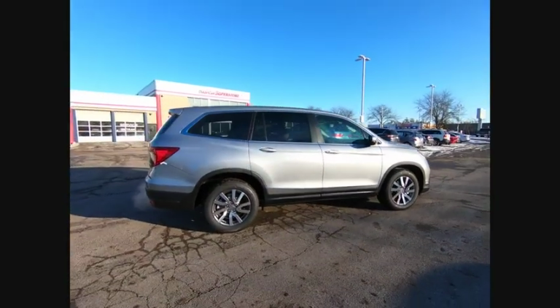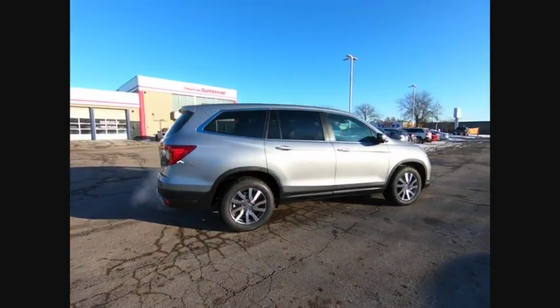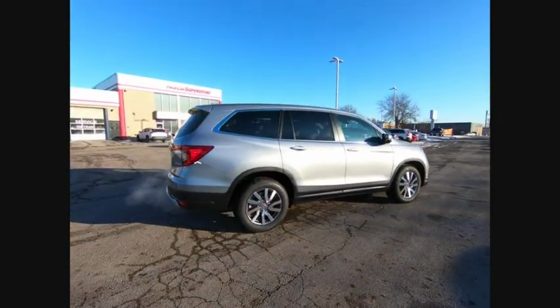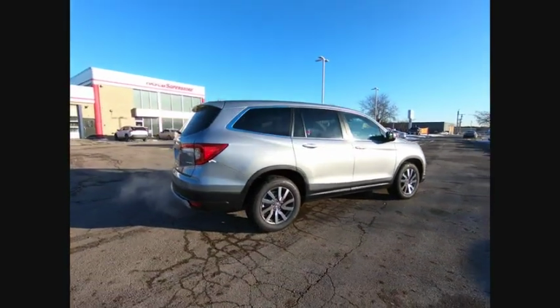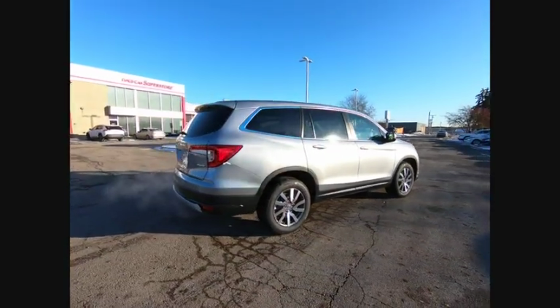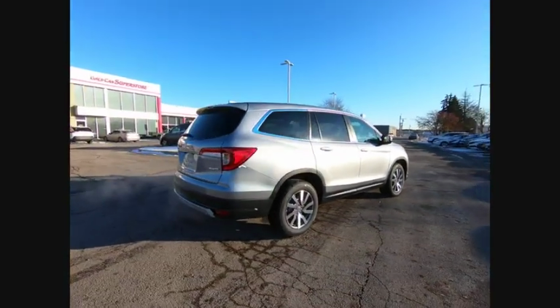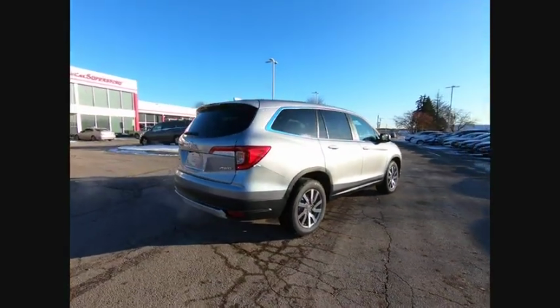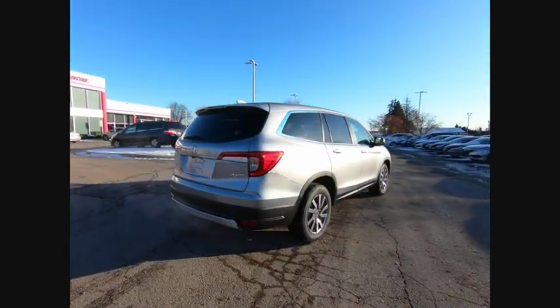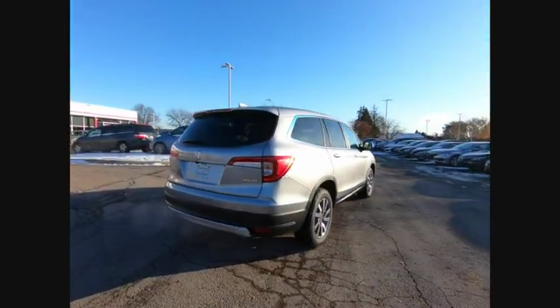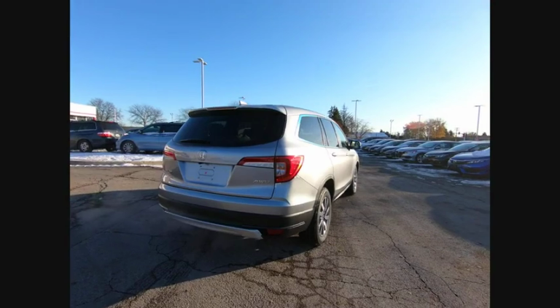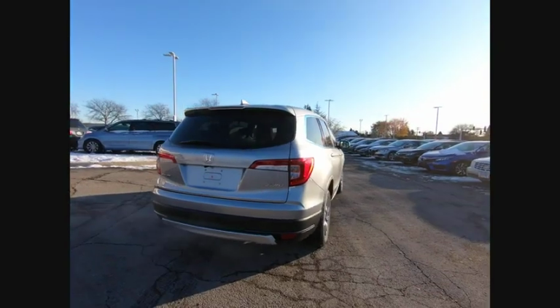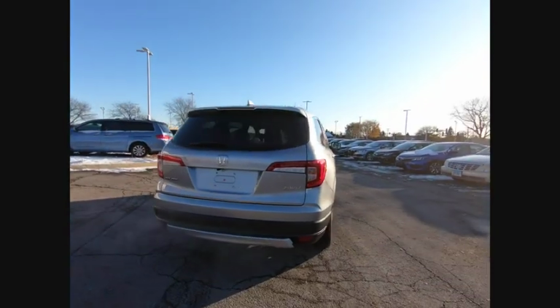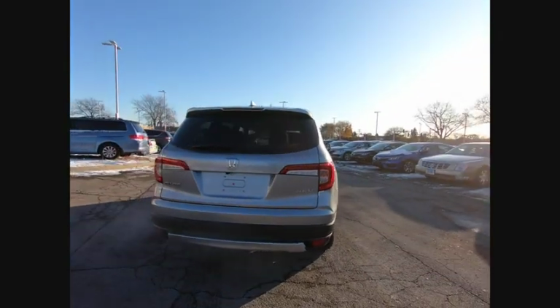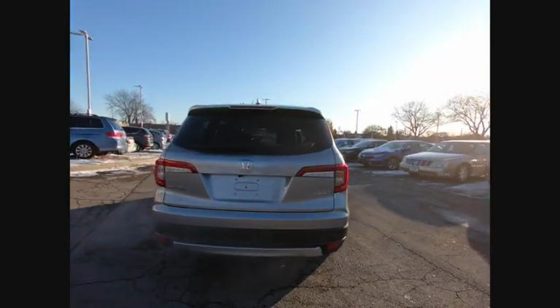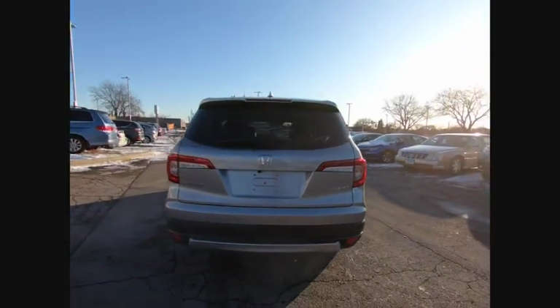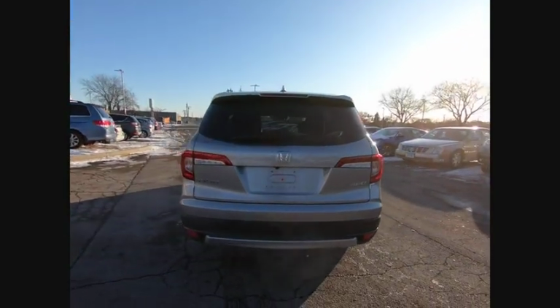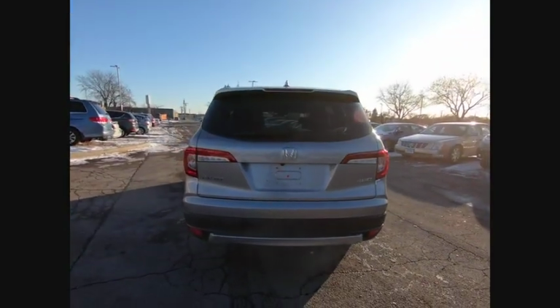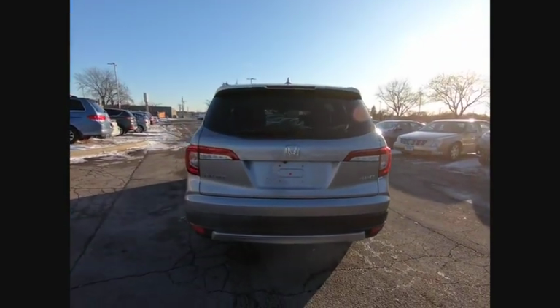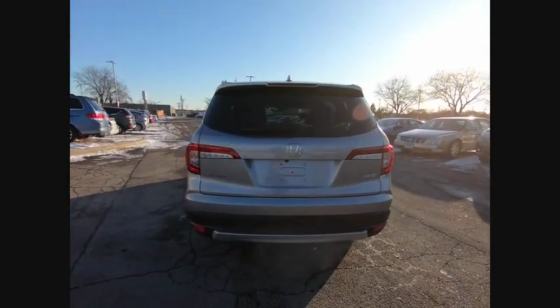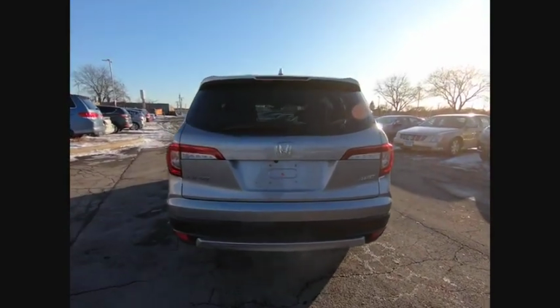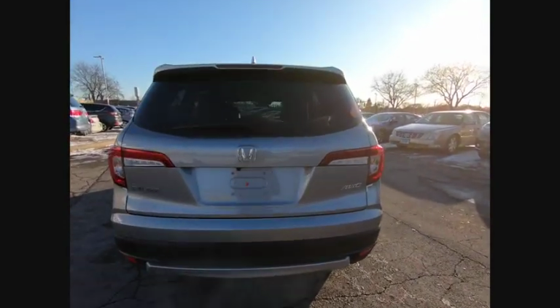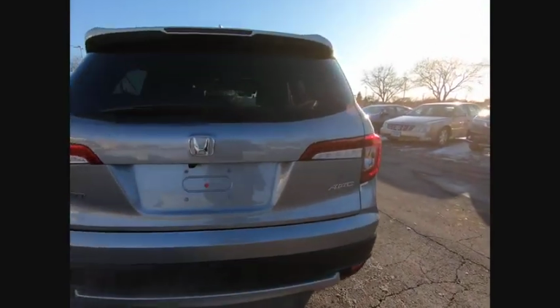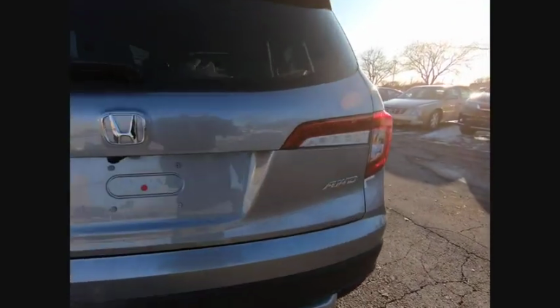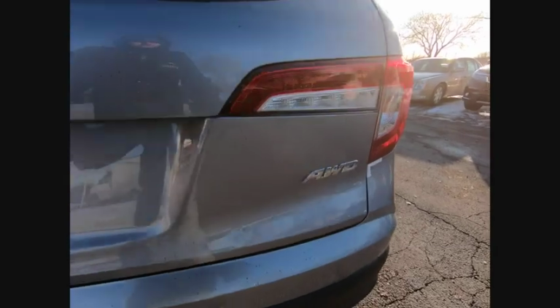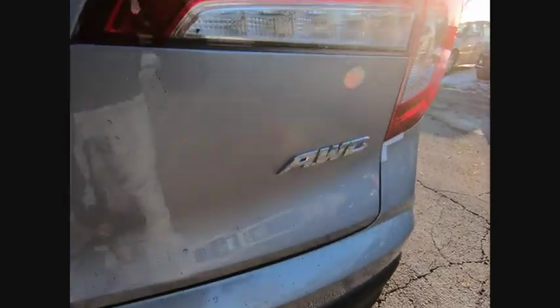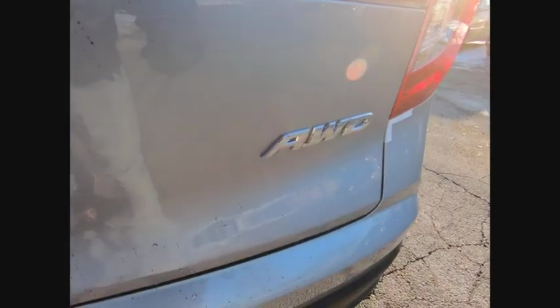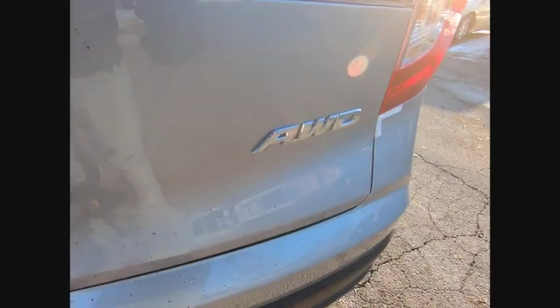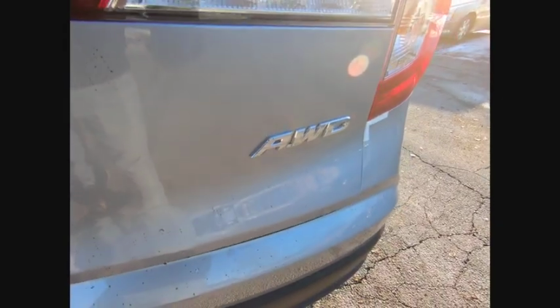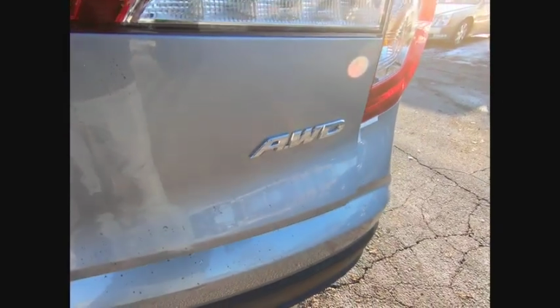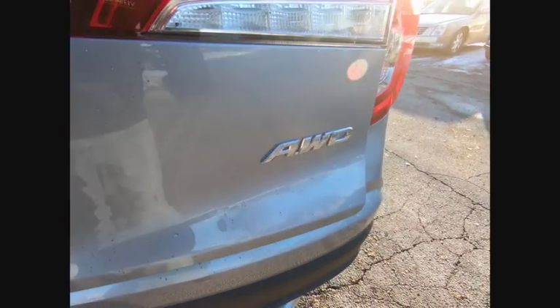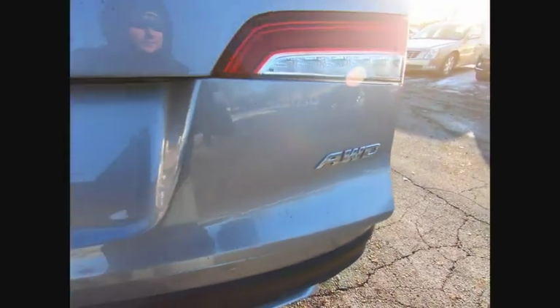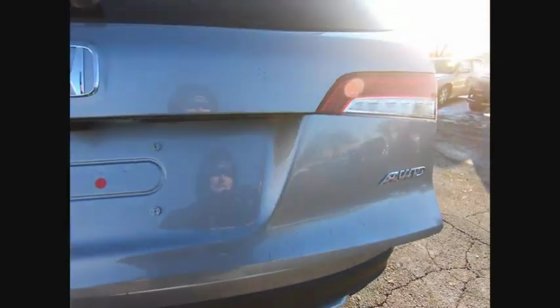This vehicle has less than 100 miles. Here are some of this vehicle's great options: electronic stability control, power lift gate, brake assist, traction control, remote keyless entry, fog lights.